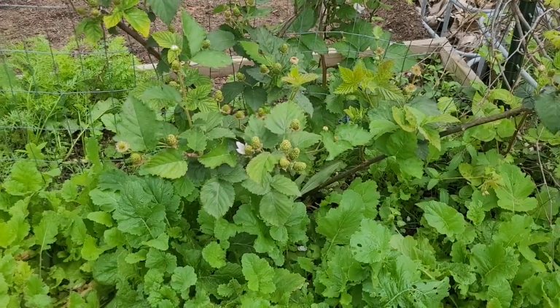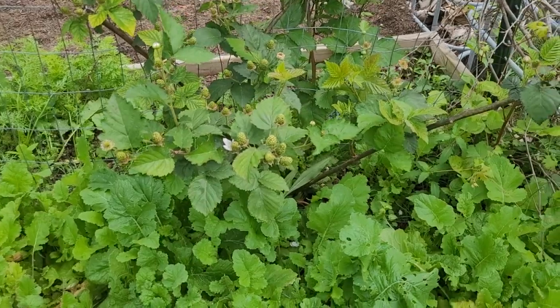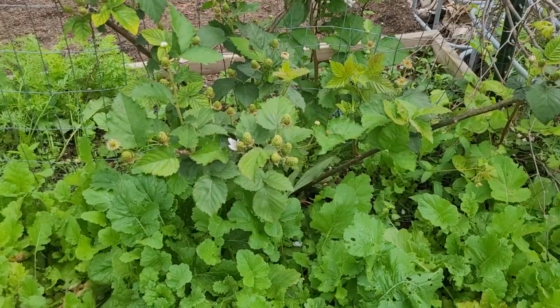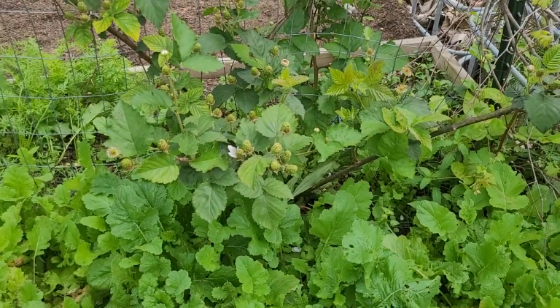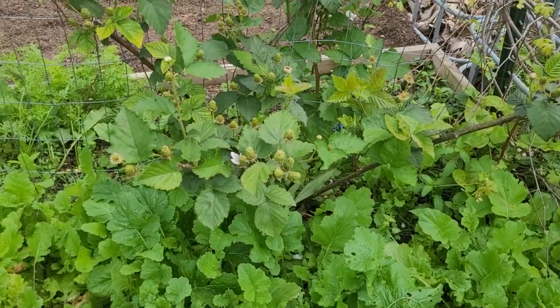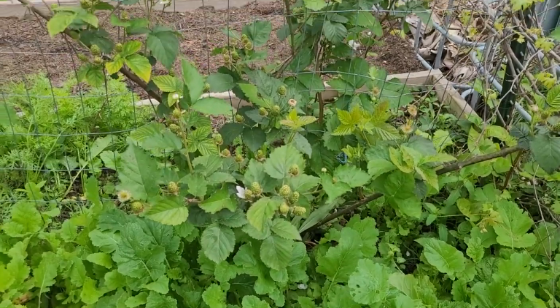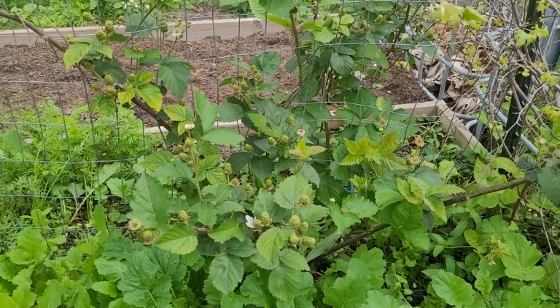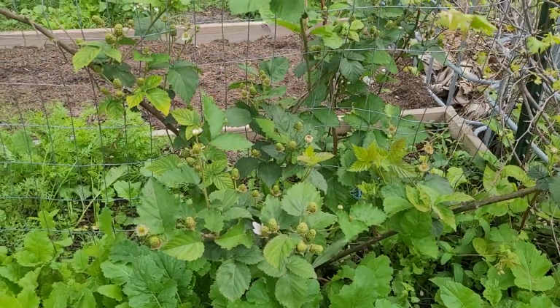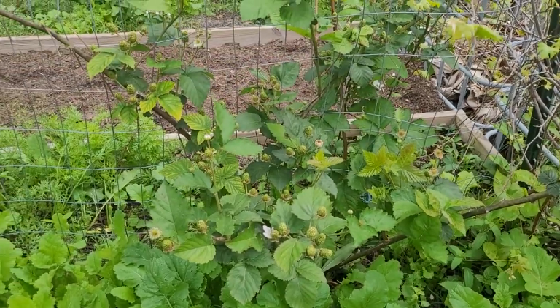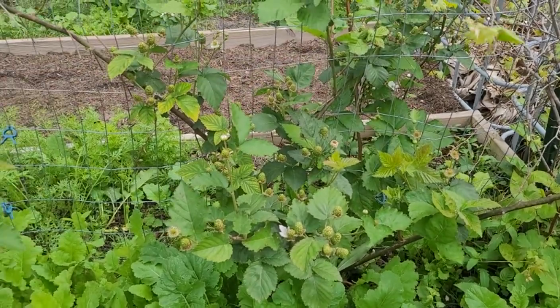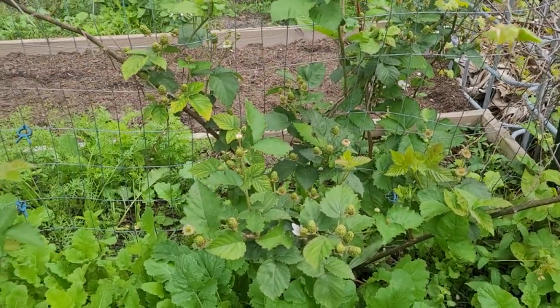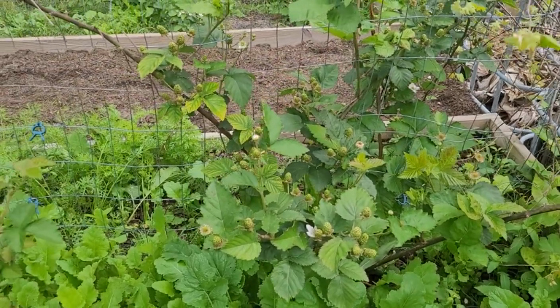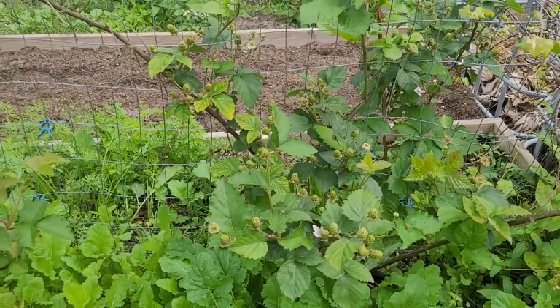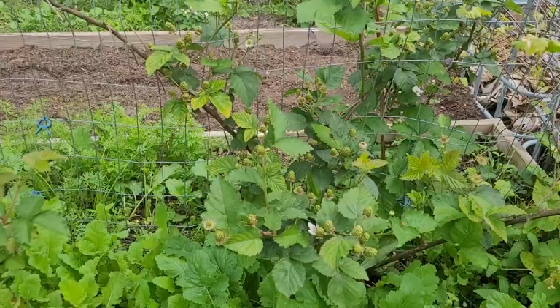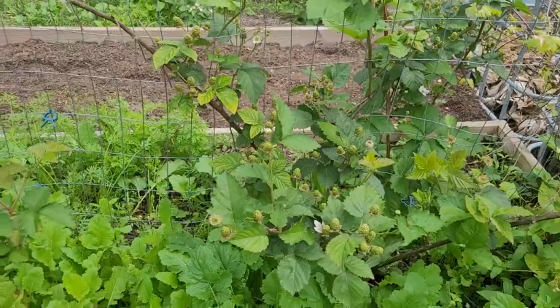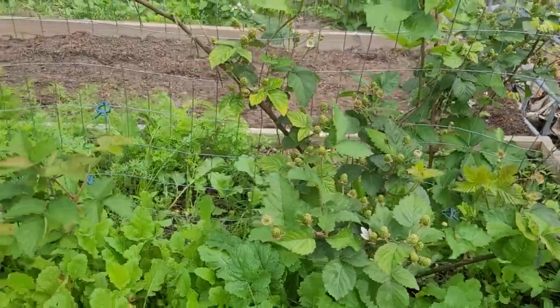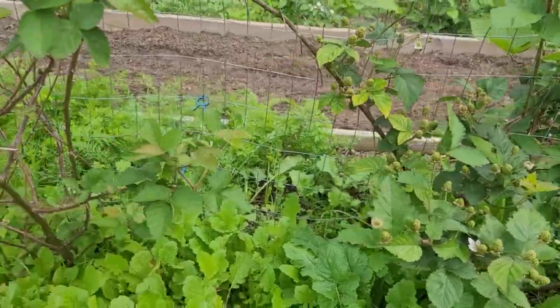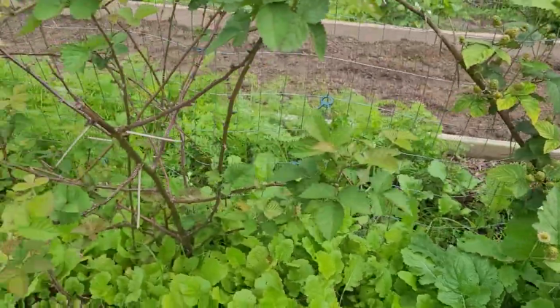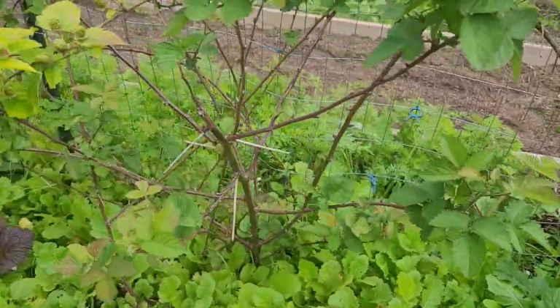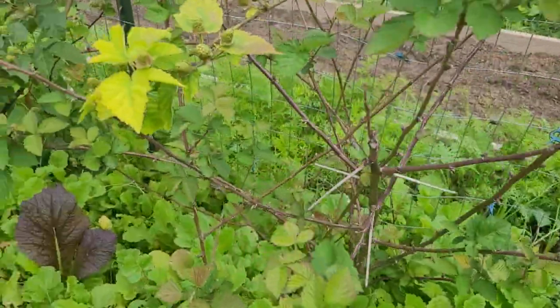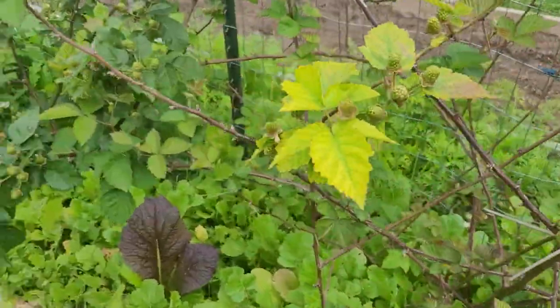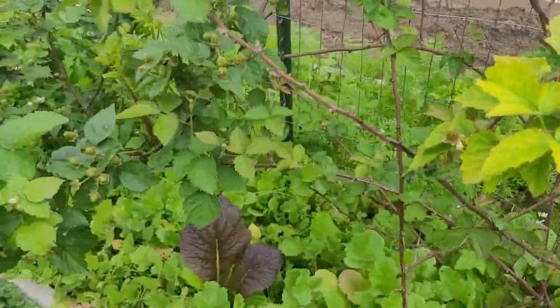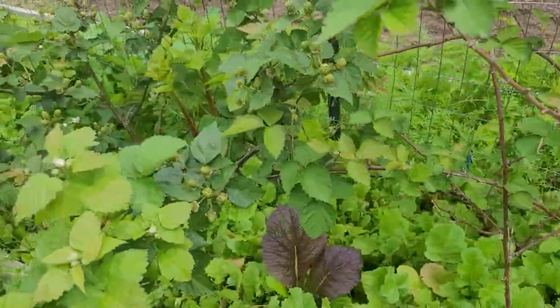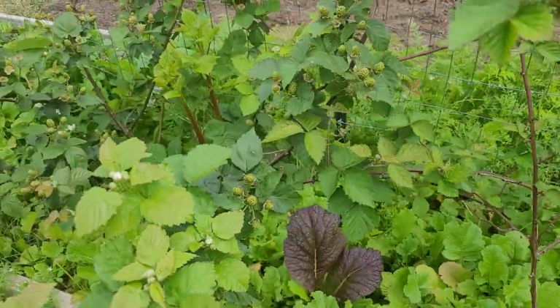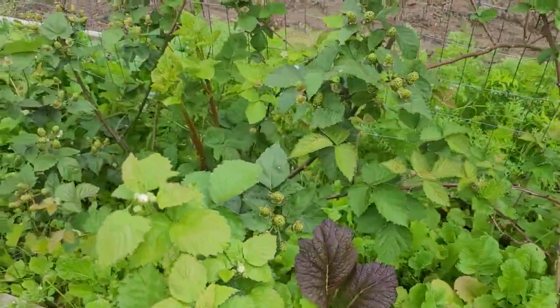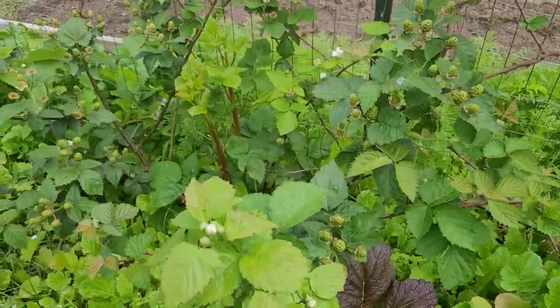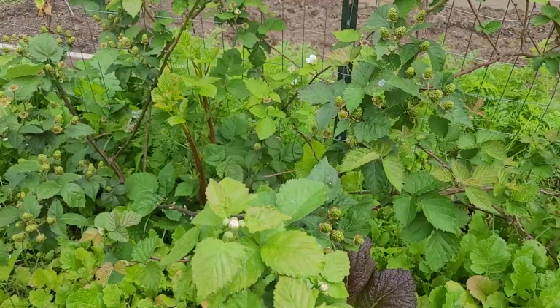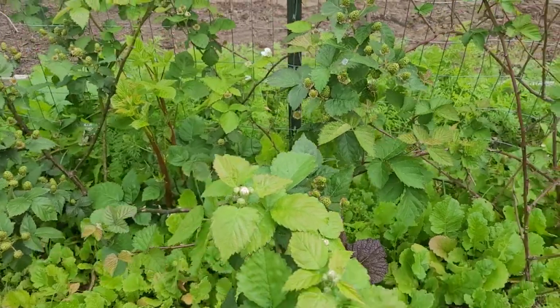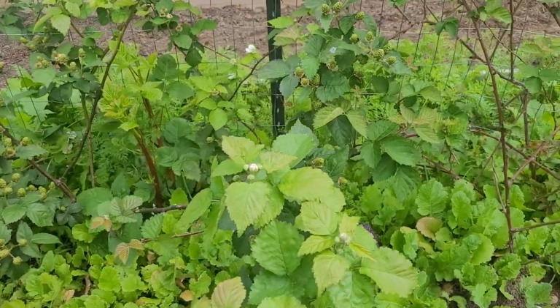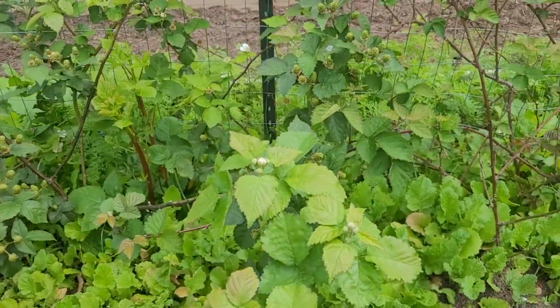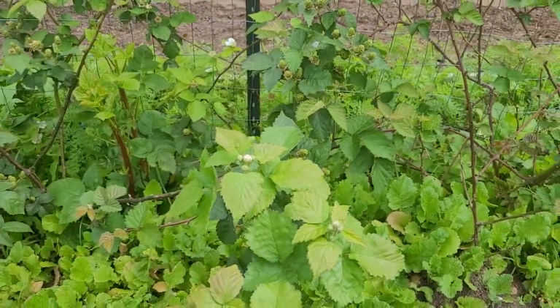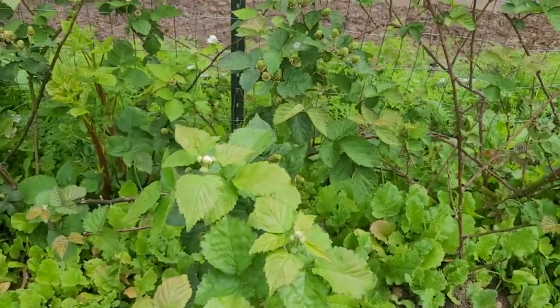I like low maintenance in reality. I don't have time to constantly be out here on top of everything 24/7. Having plants that kind of provide for themselves really helps out.